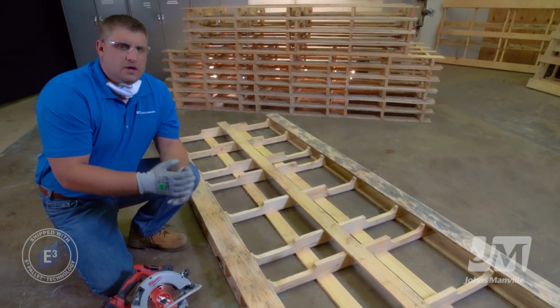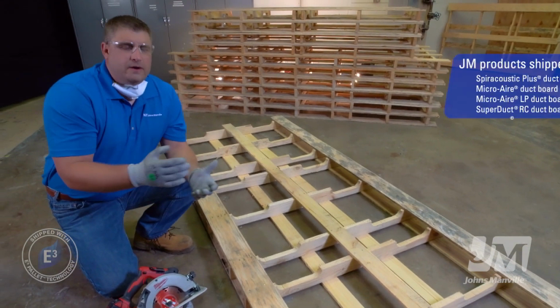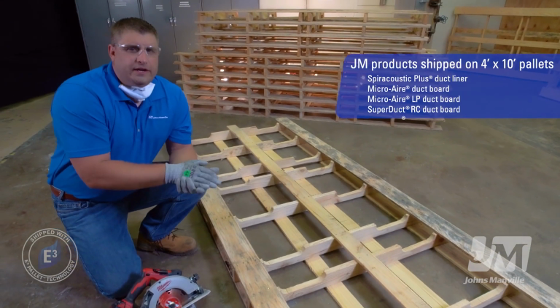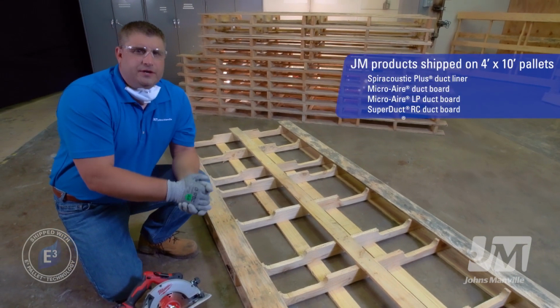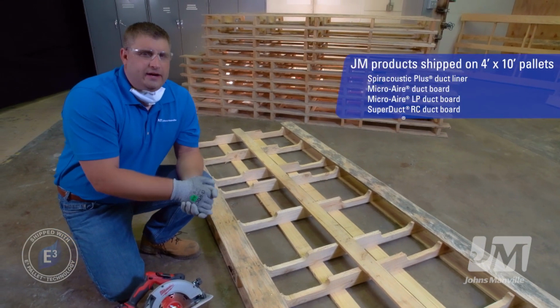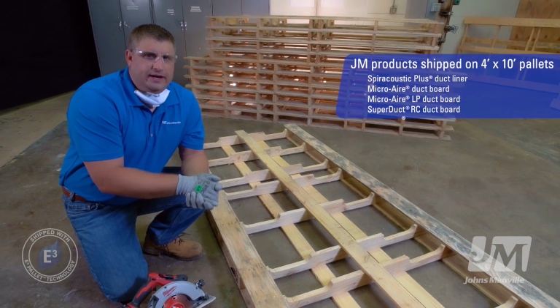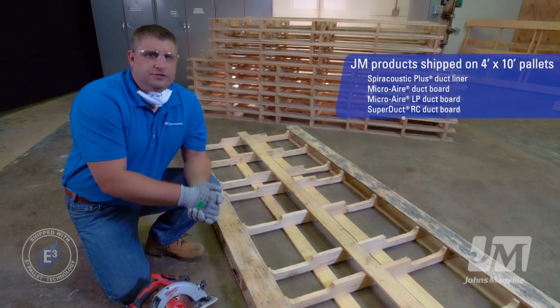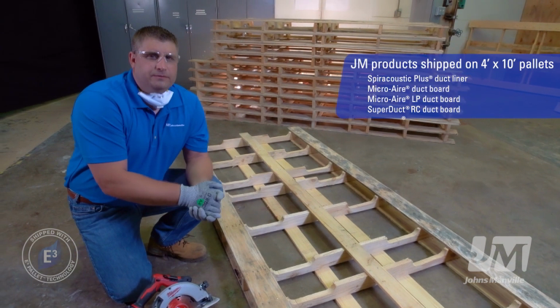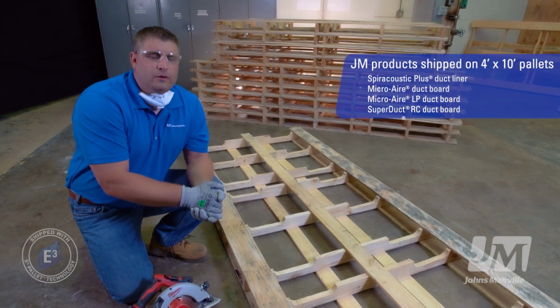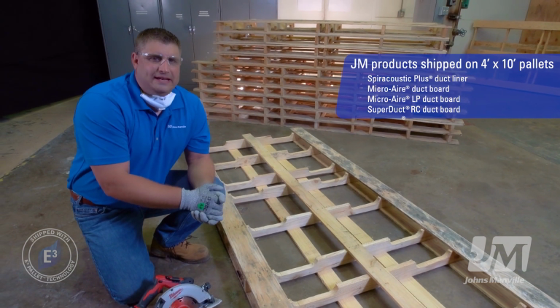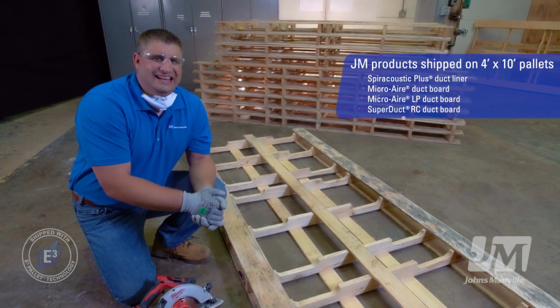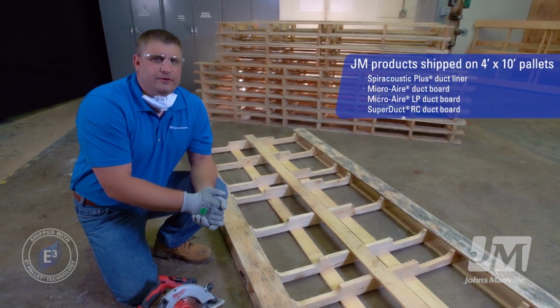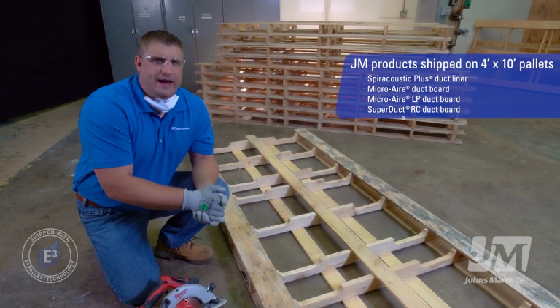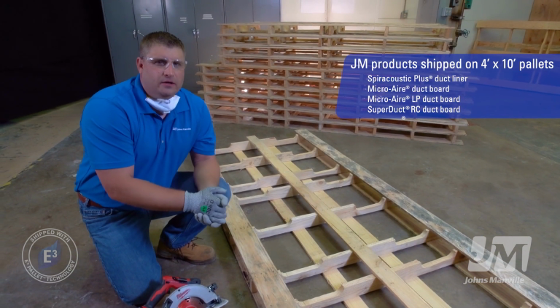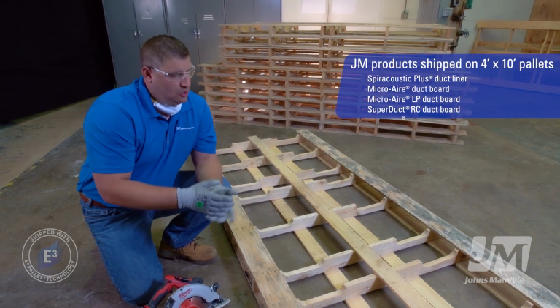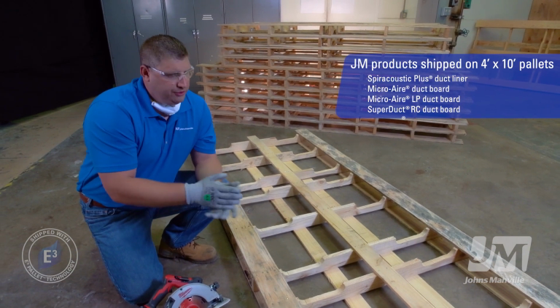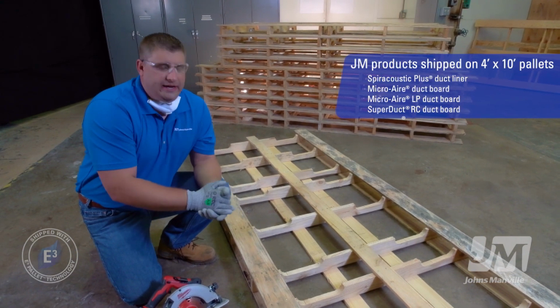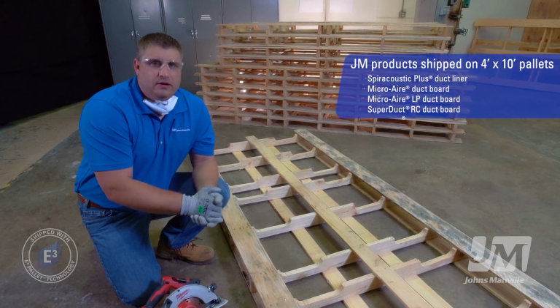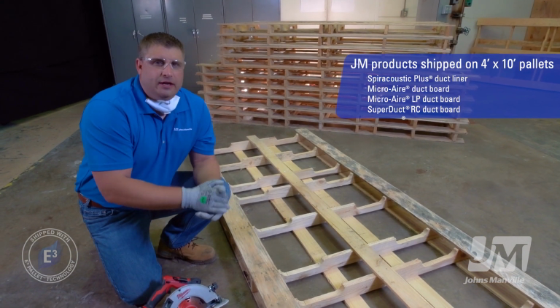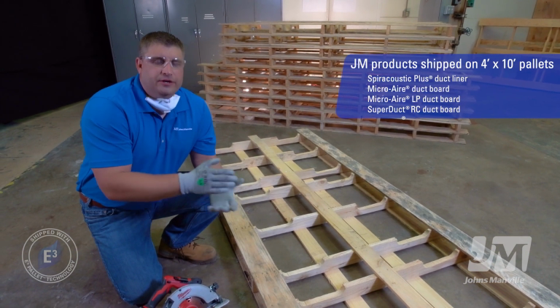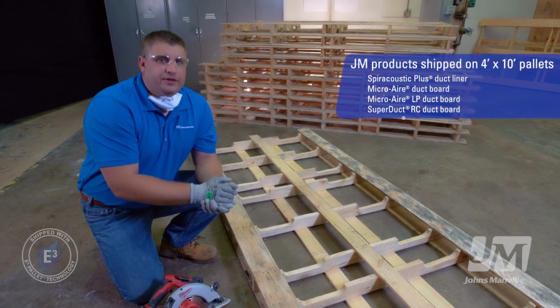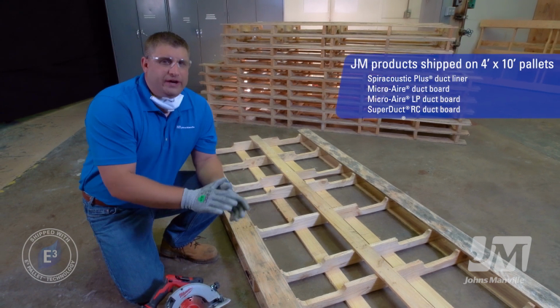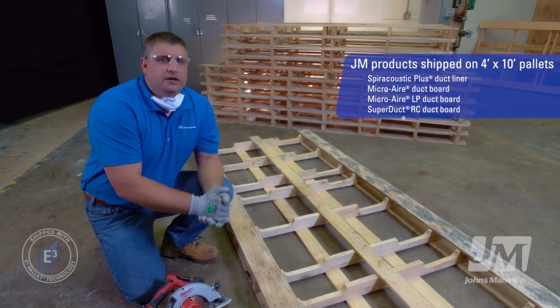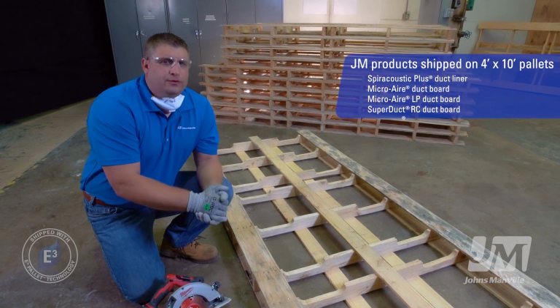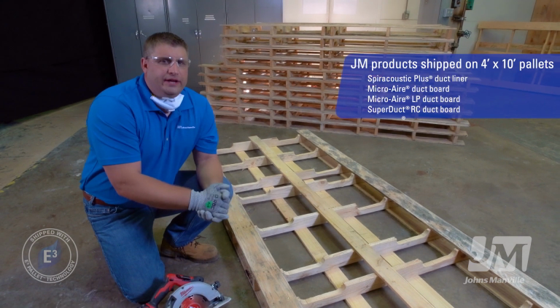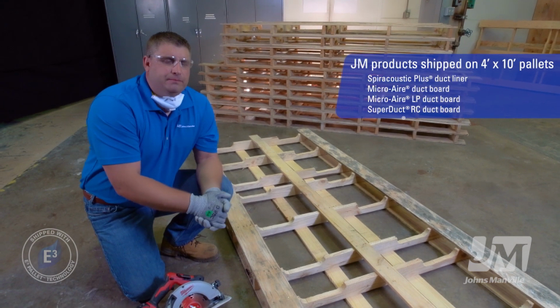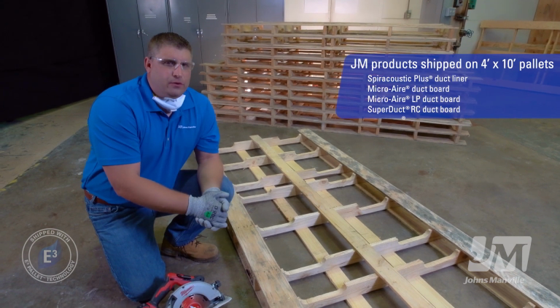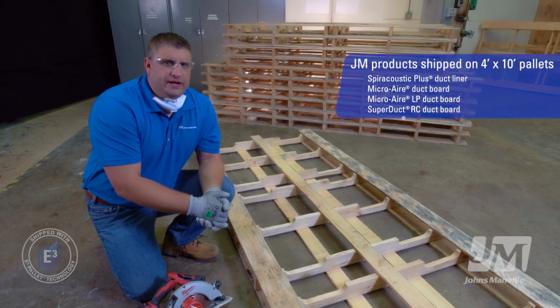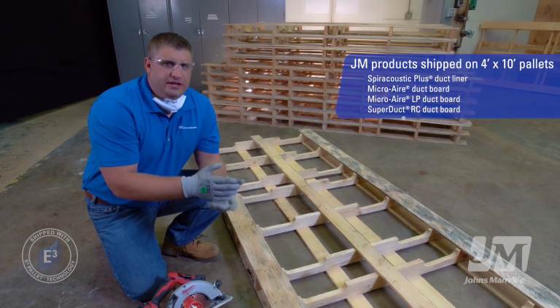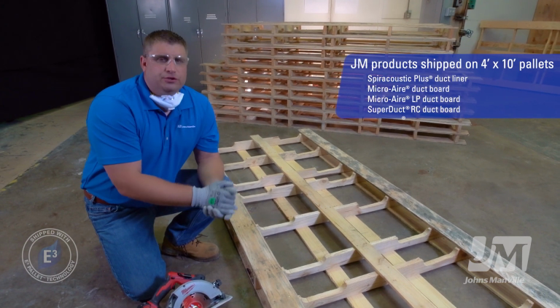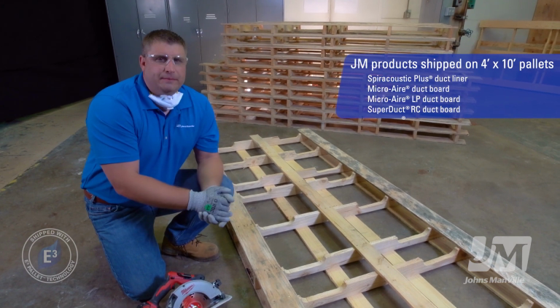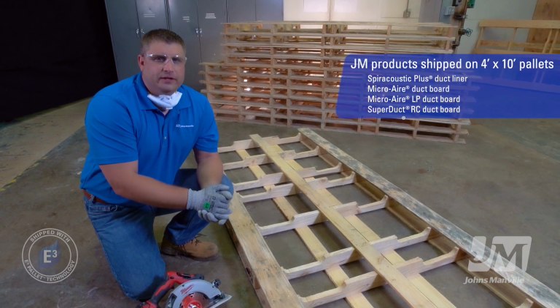Now we're going to demonstrate how to cut down JM's 4x10 E3 pallet. Once you cut it down, it'll turn into three 40 inch by 48 inch individual shipping pallets.